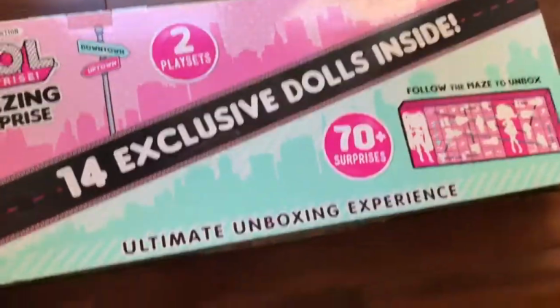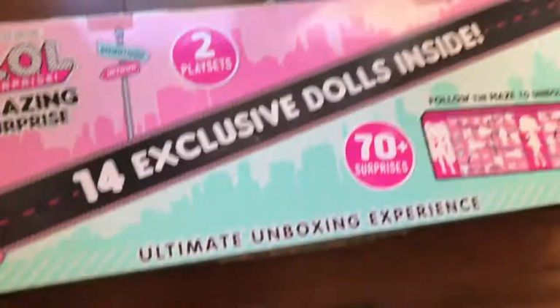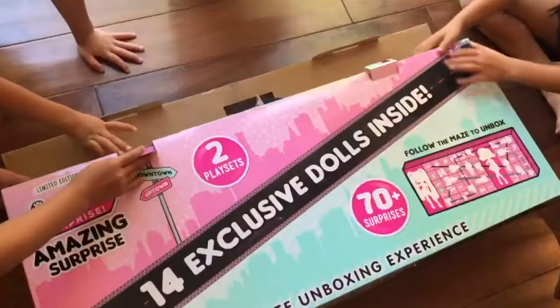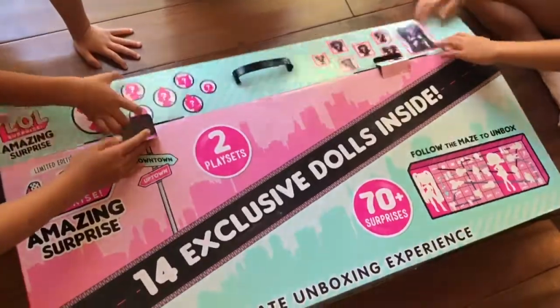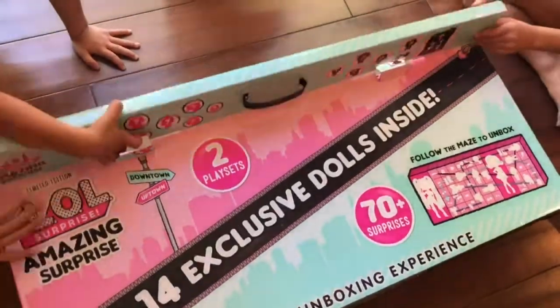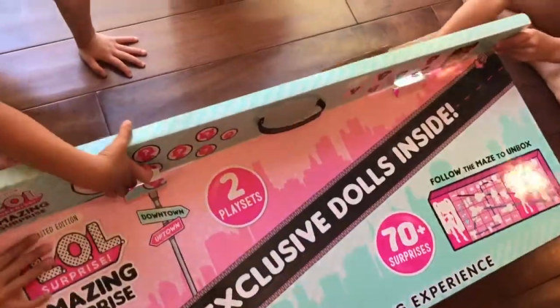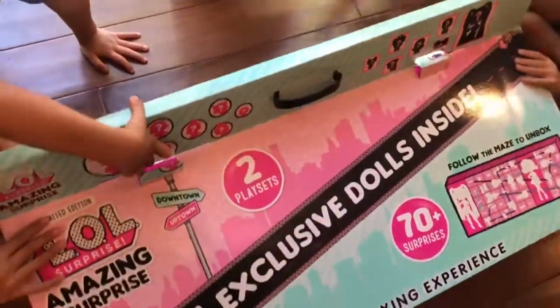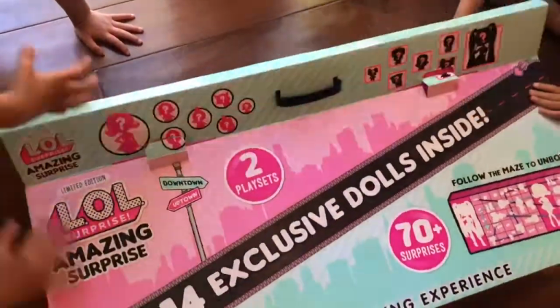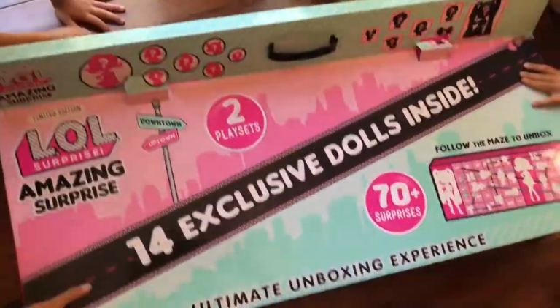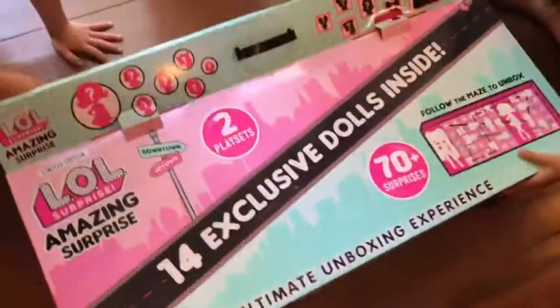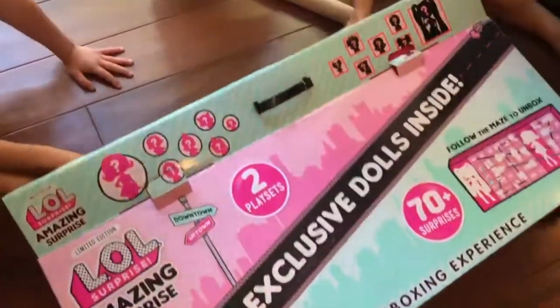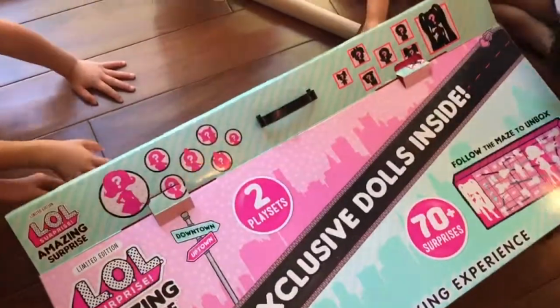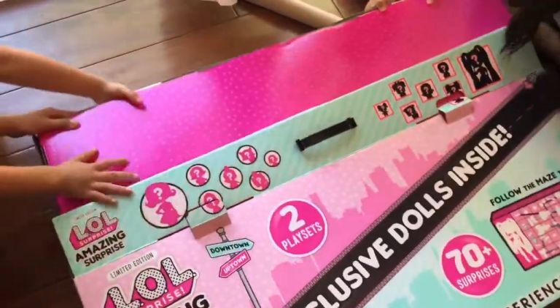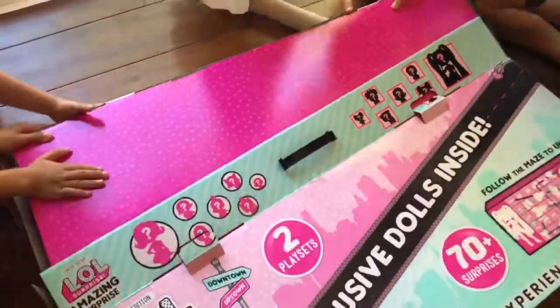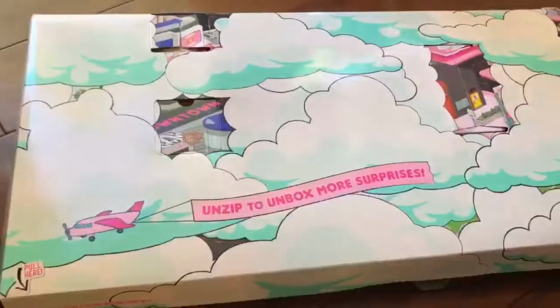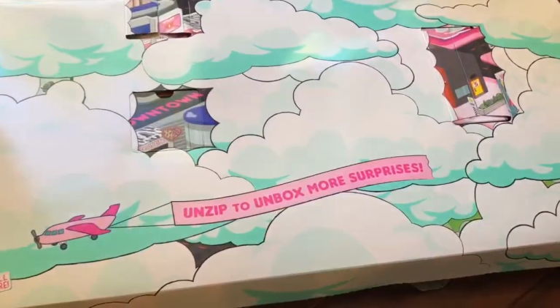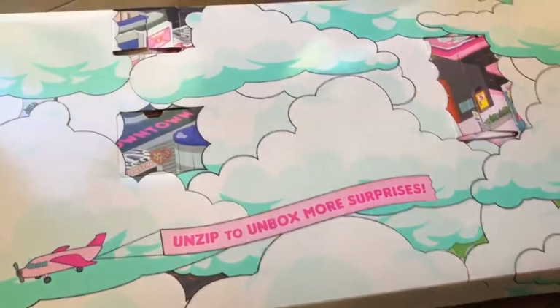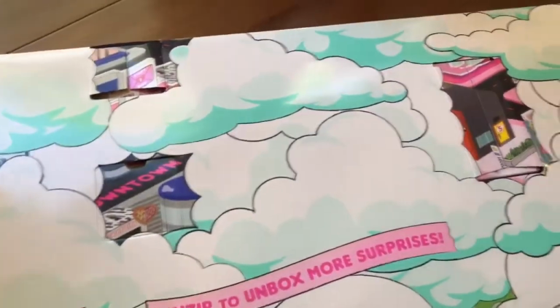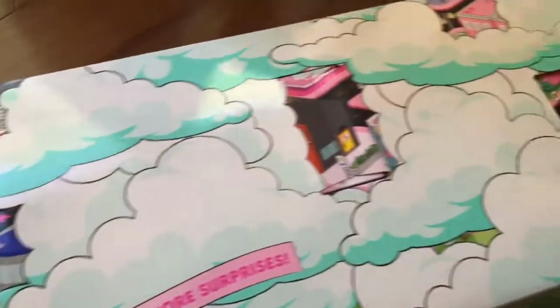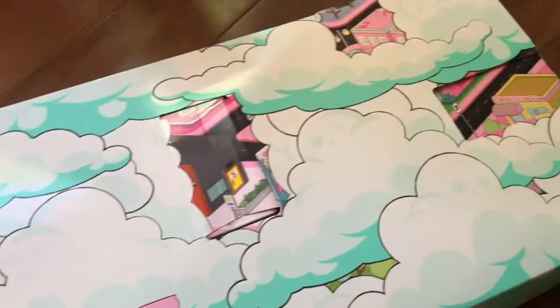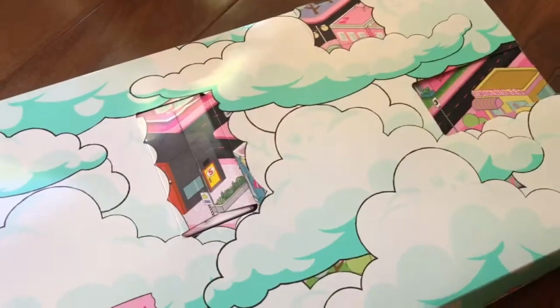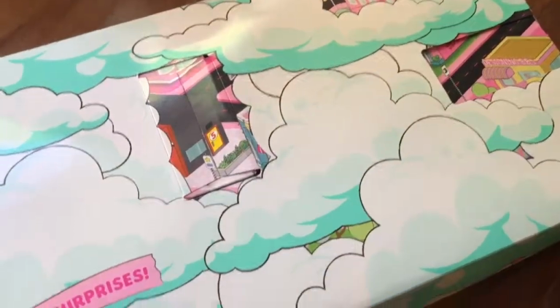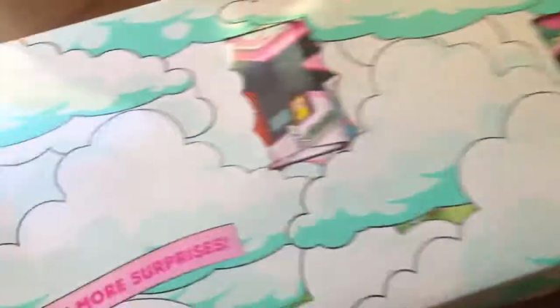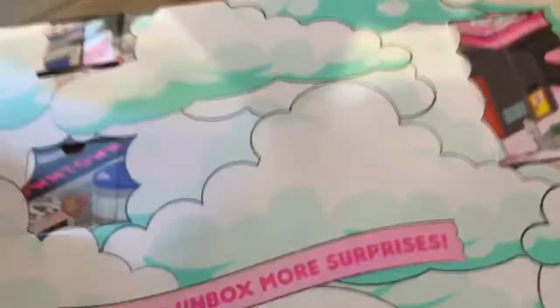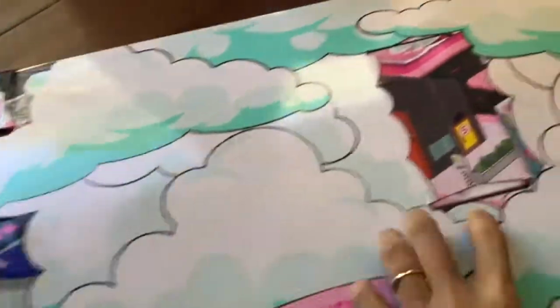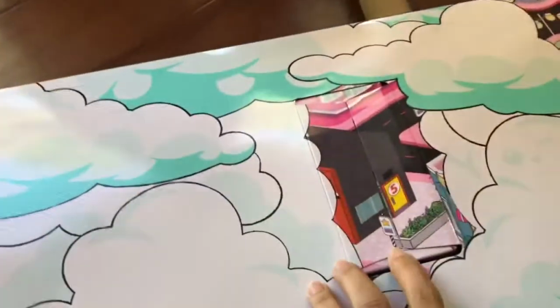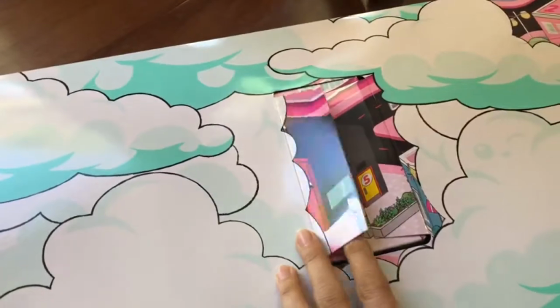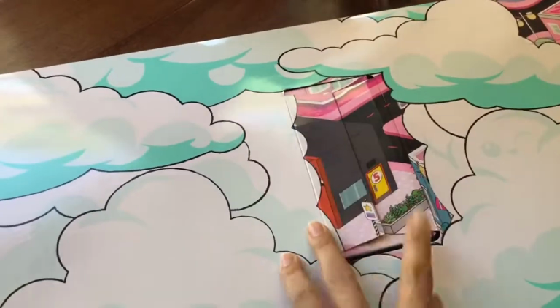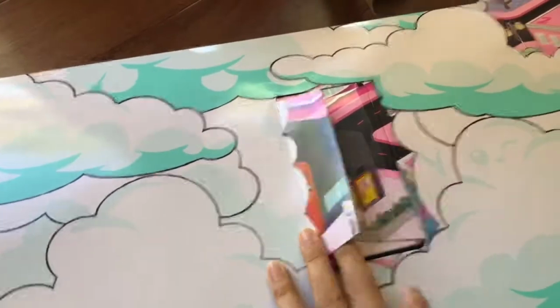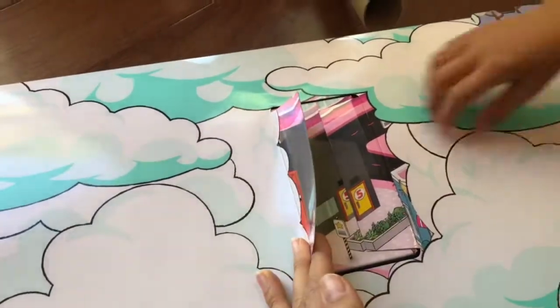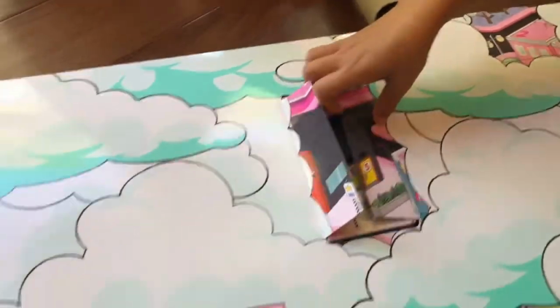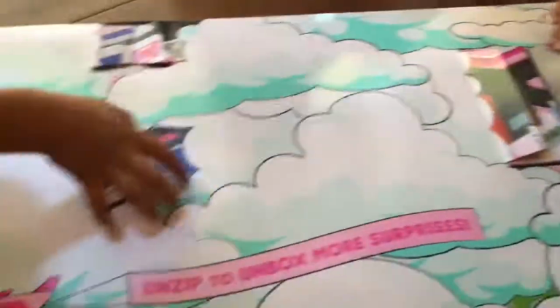We're all going to help unboxing this. Oh my goodness — we unzip to unbox more surprises. We have this box inside and it is so adorable, look at these little clouds. And you can open it up — look at how huge this box is!